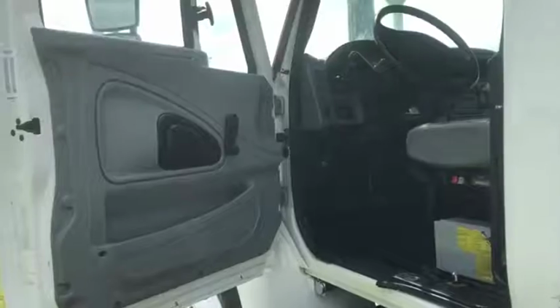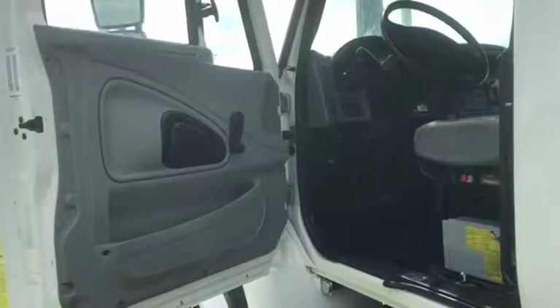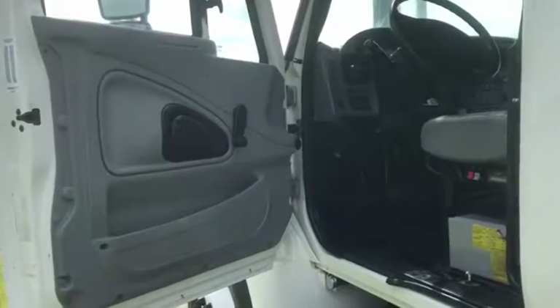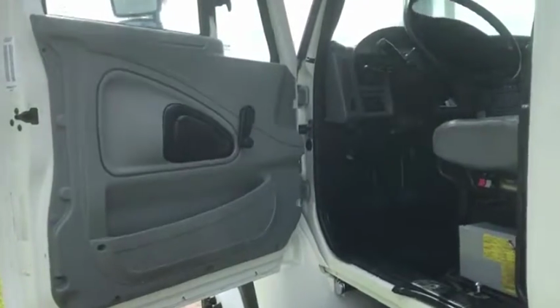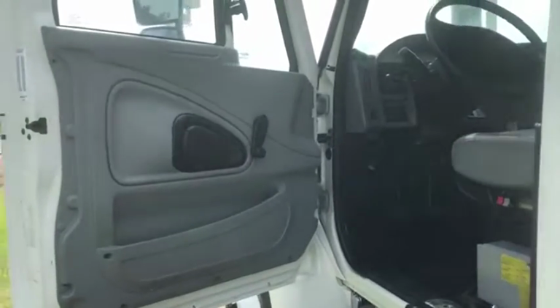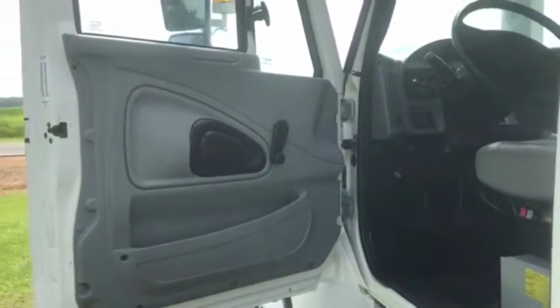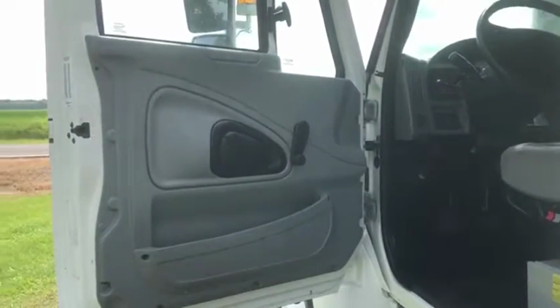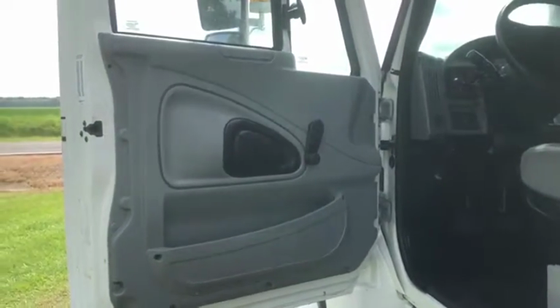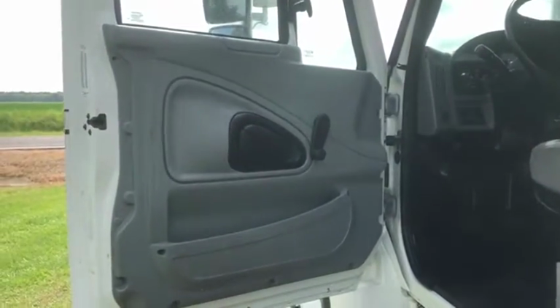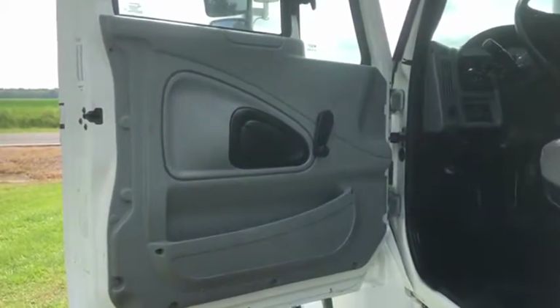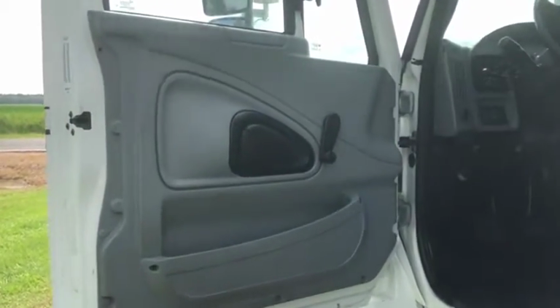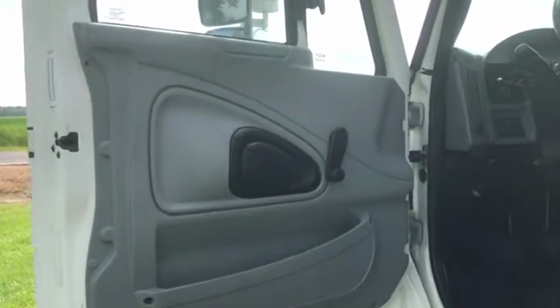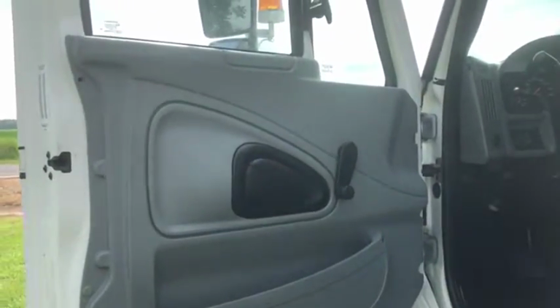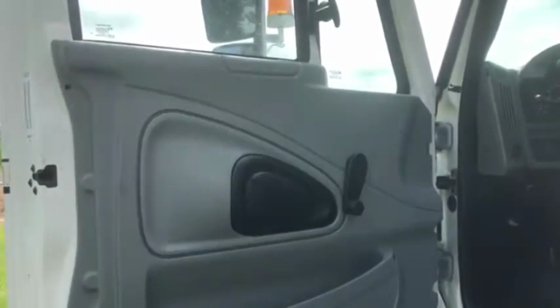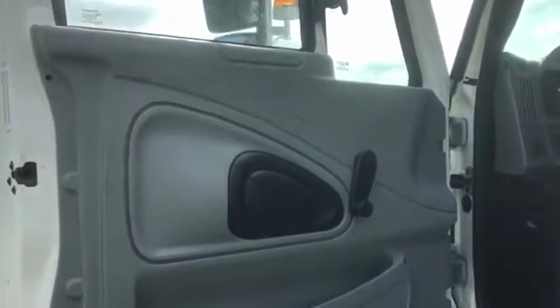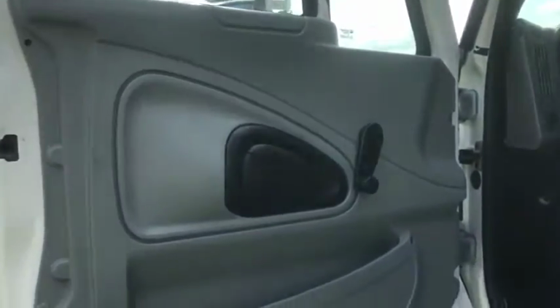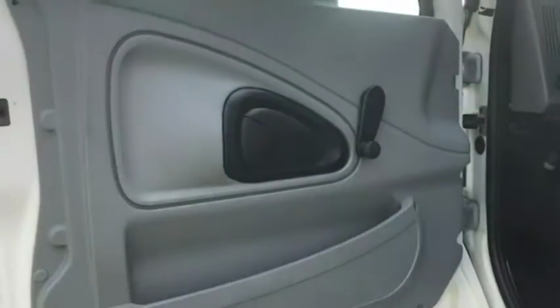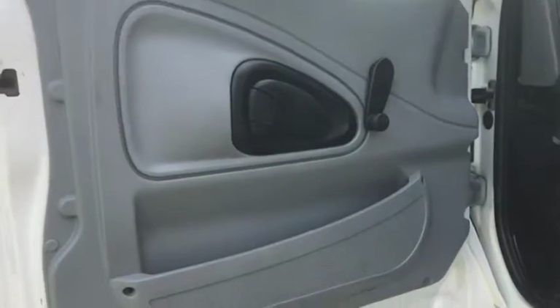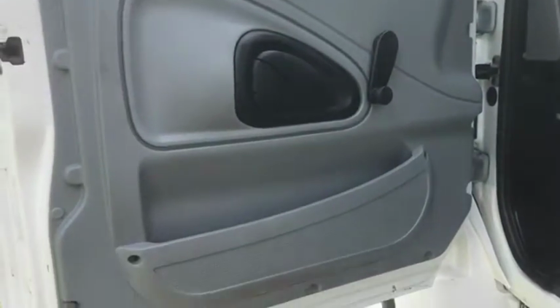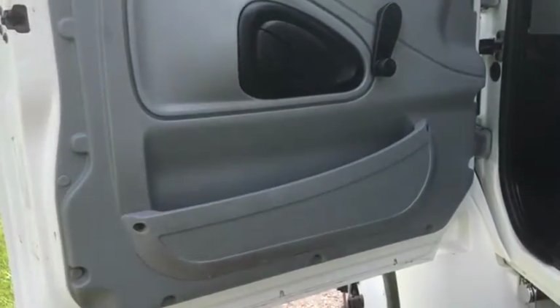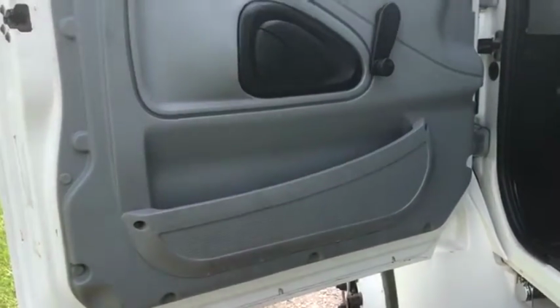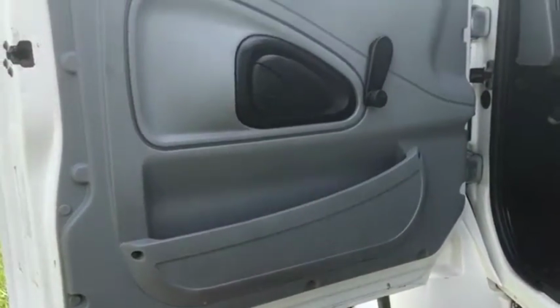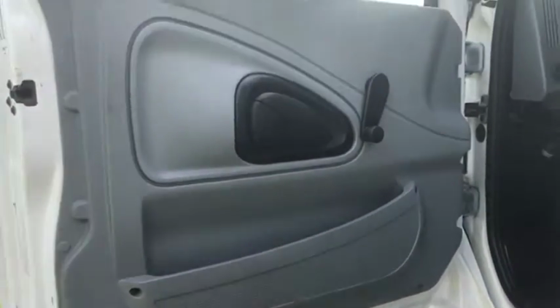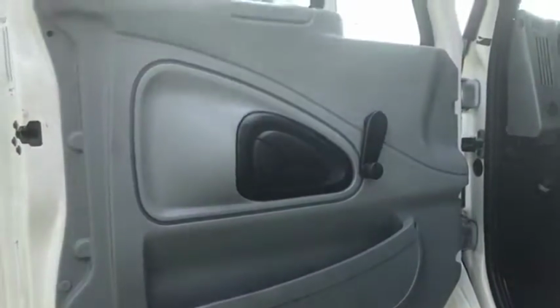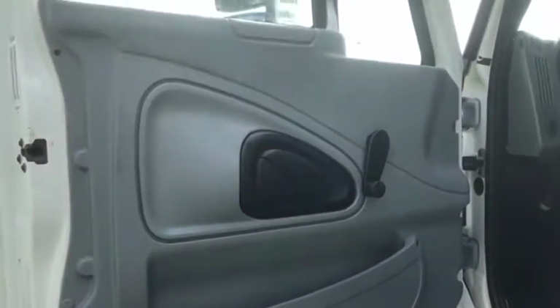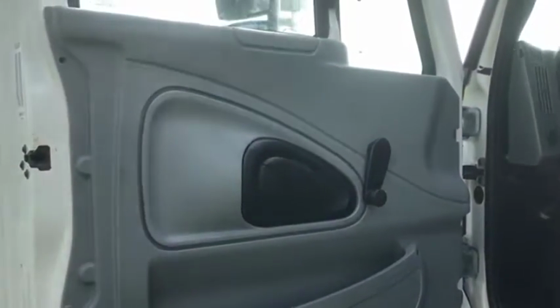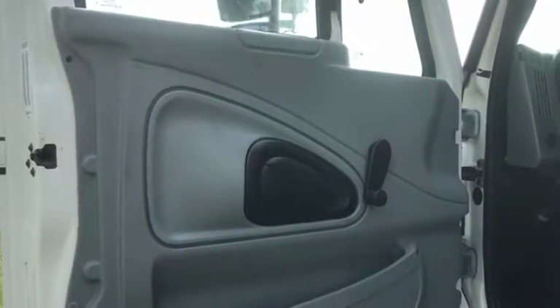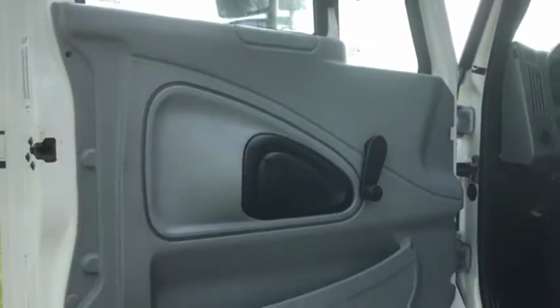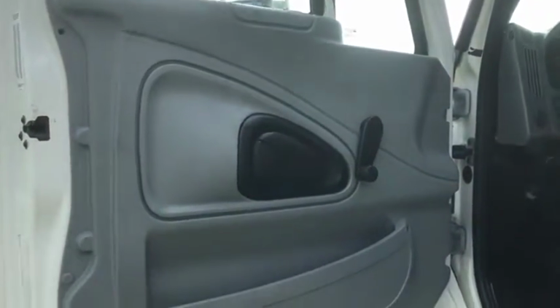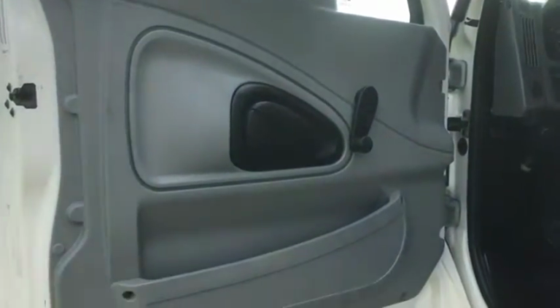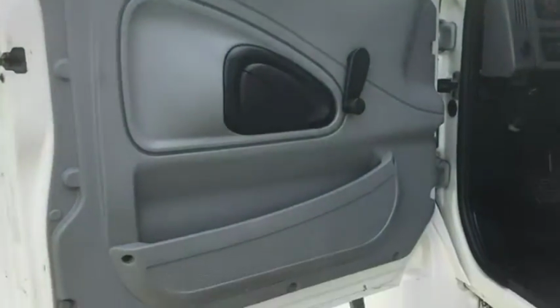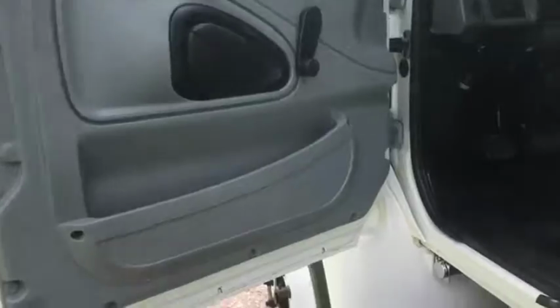Your interior walk around video on the driver's side of this 2007 International 4300 Bucket Truck. Here's your driver door panel and as you can see, no major issues here. It does have the mechanical windows, mirrors, and locks.